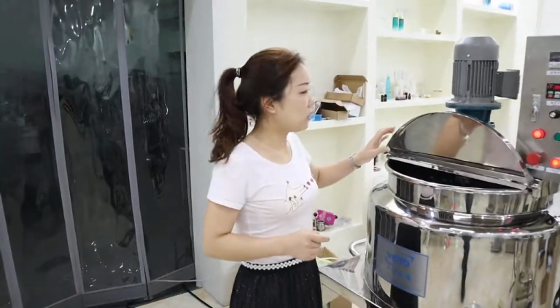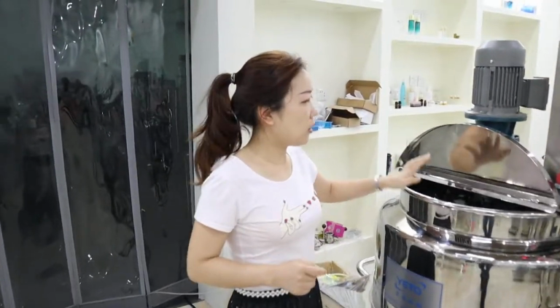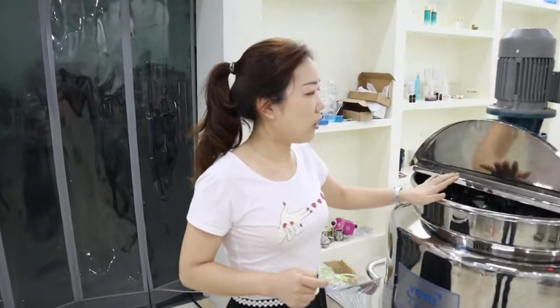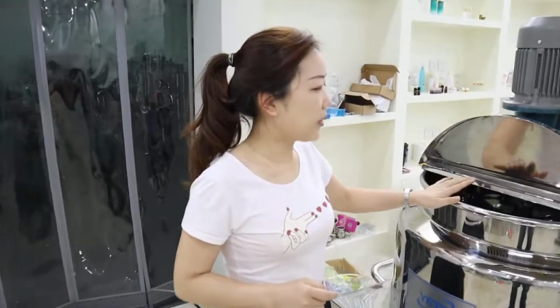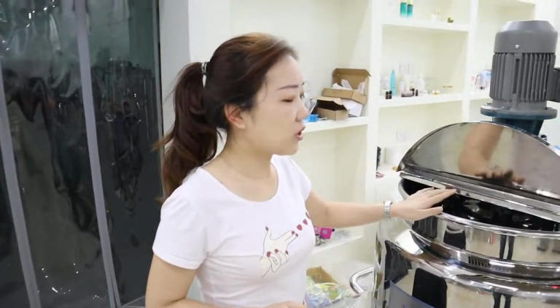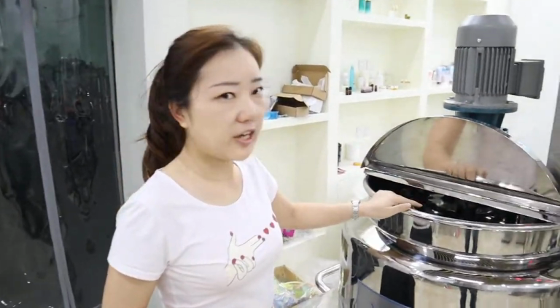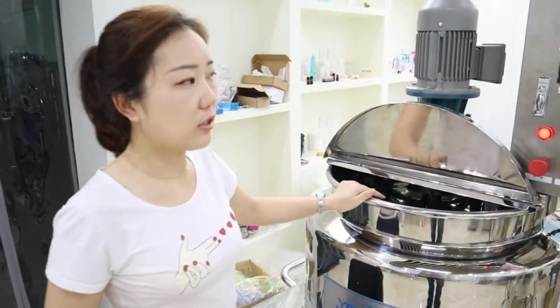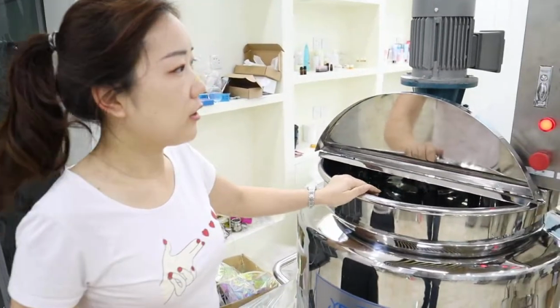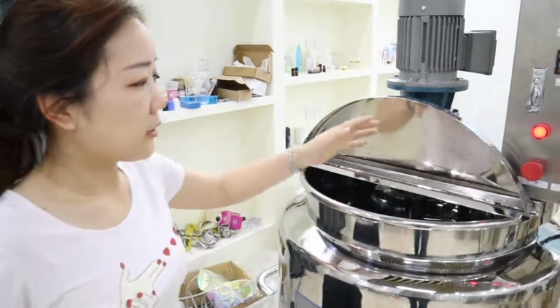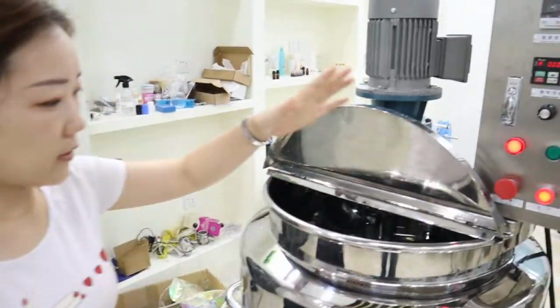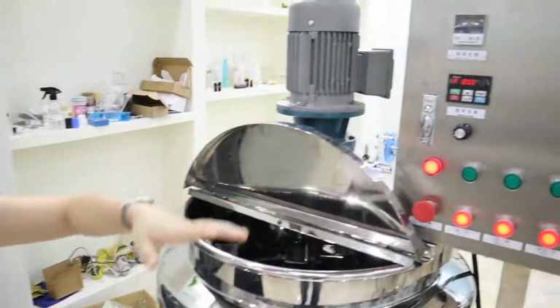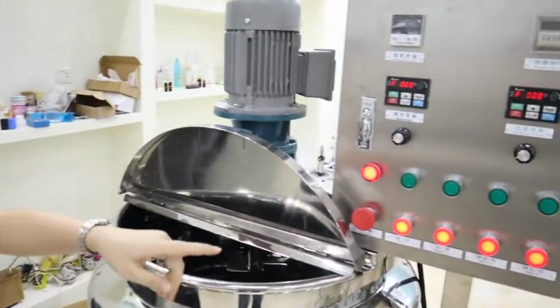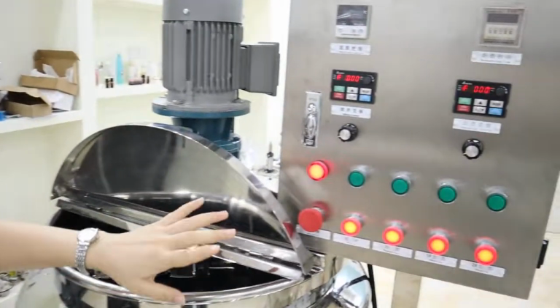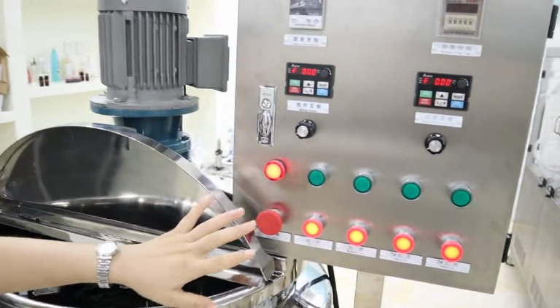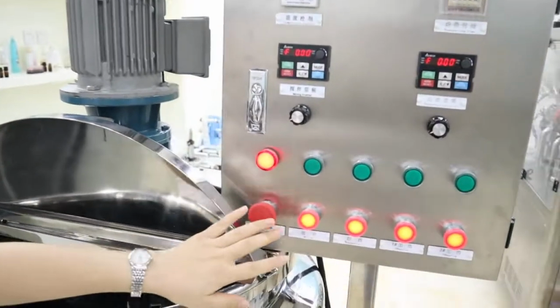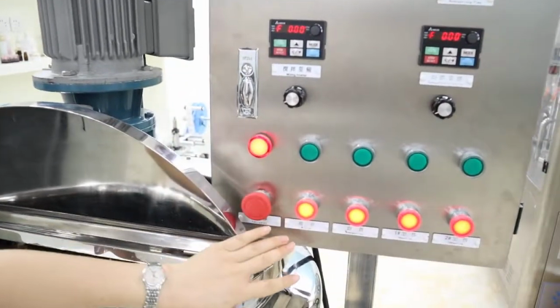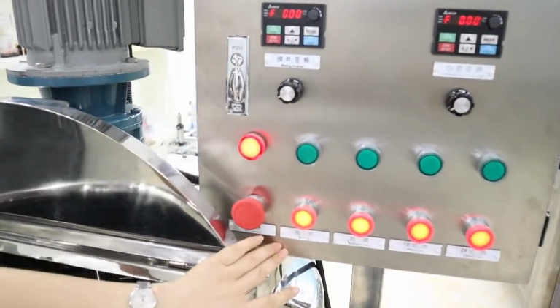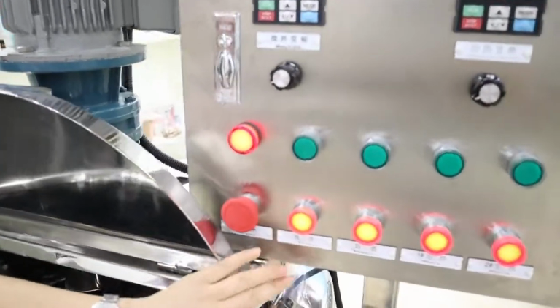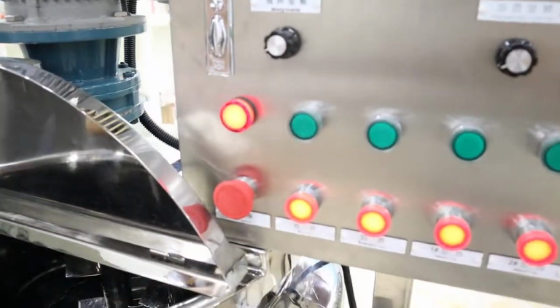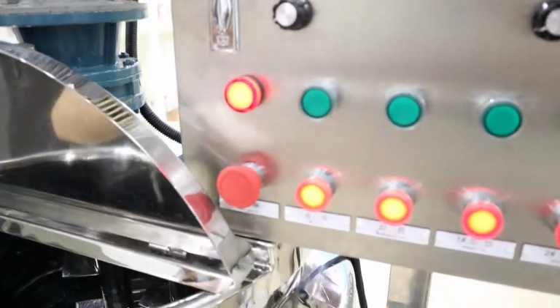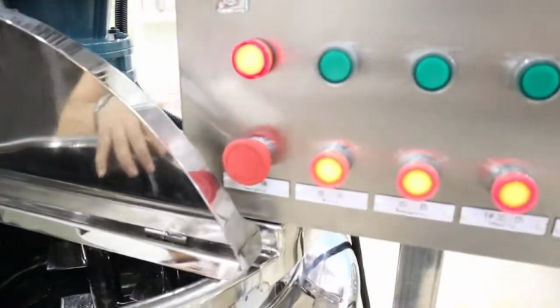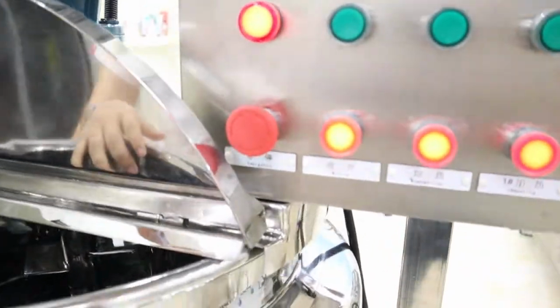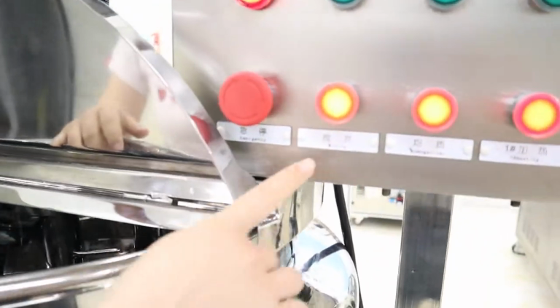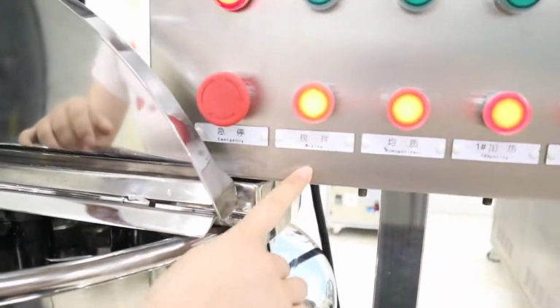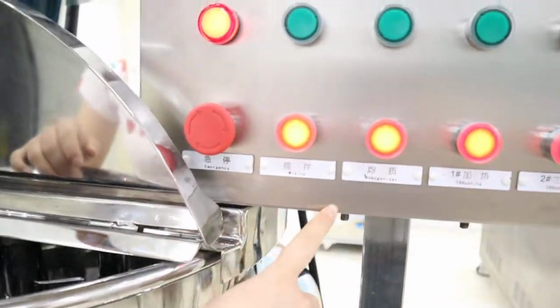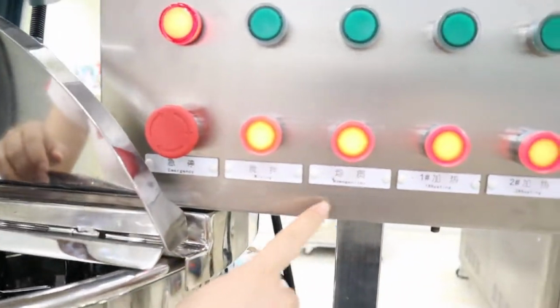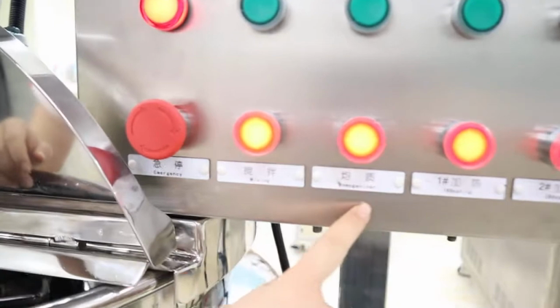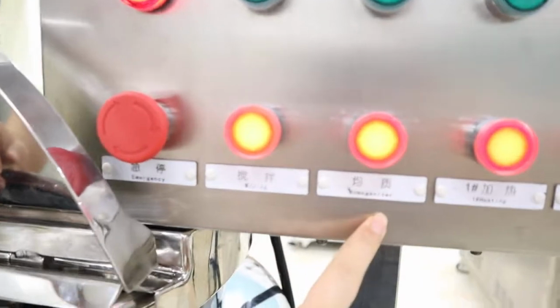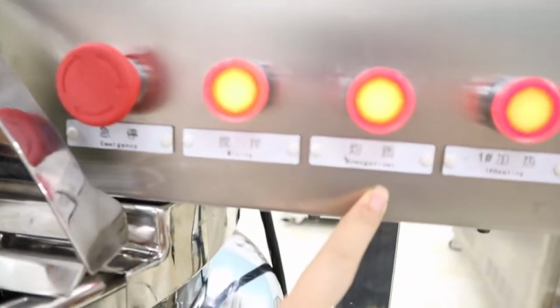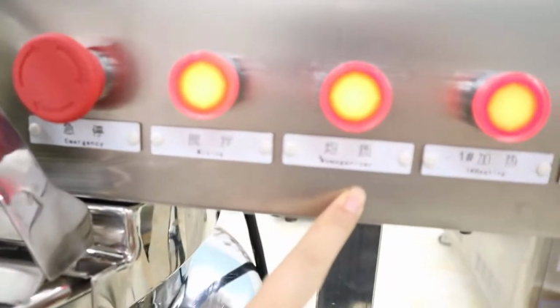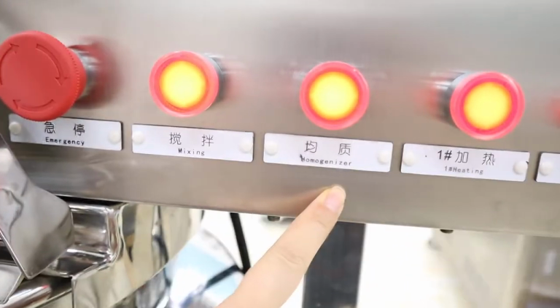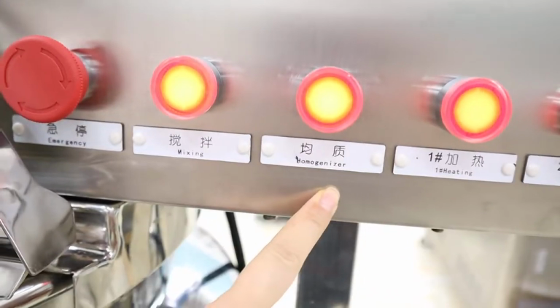This is a 100L mixer tank. This machine is already connected with the power. This is the mixing and this is the homogenizer.